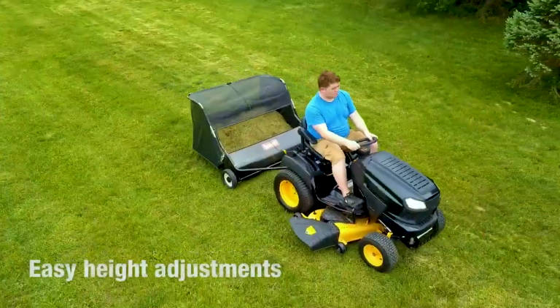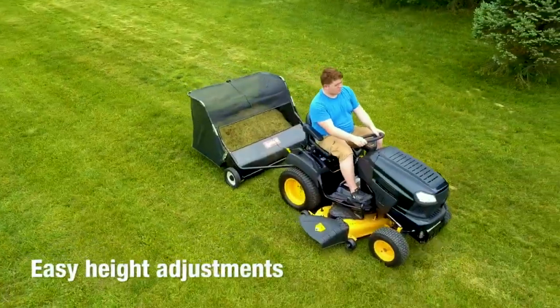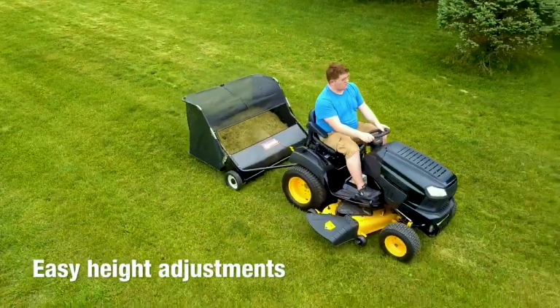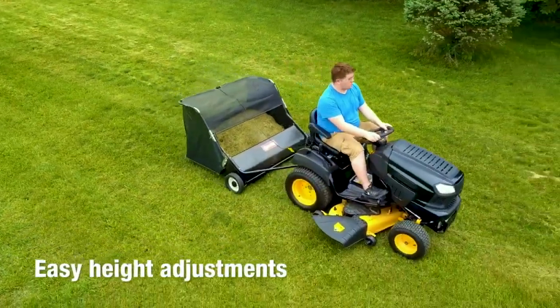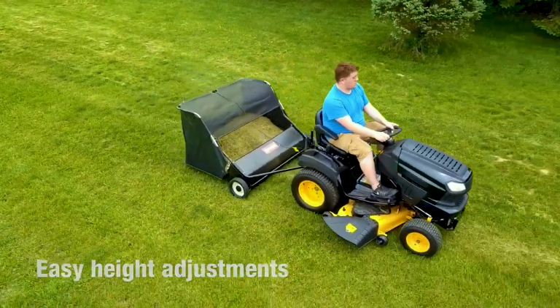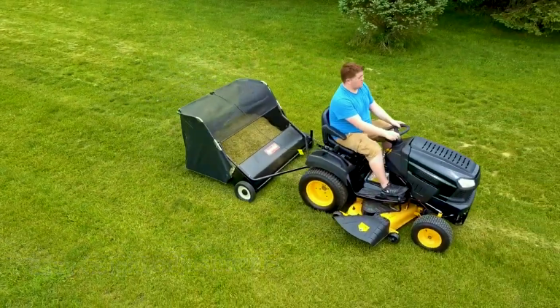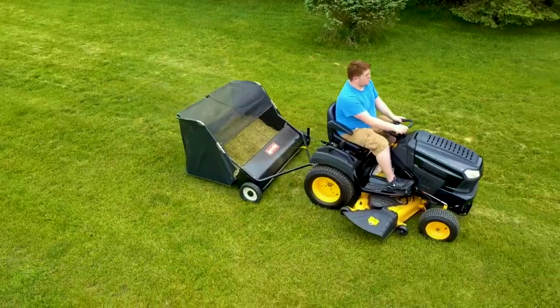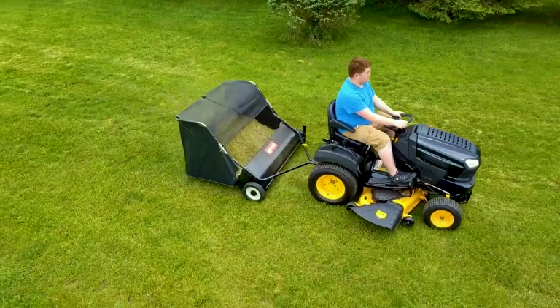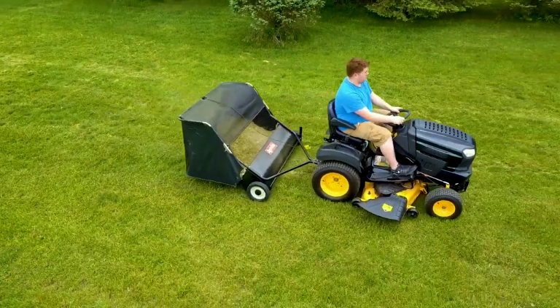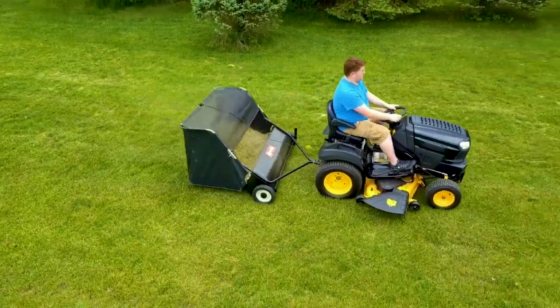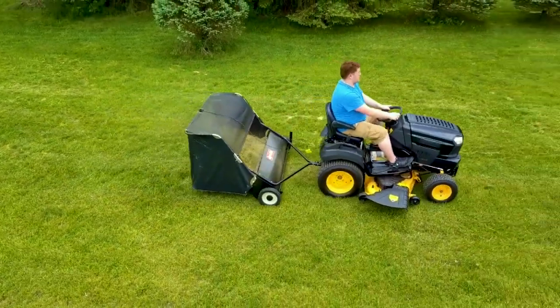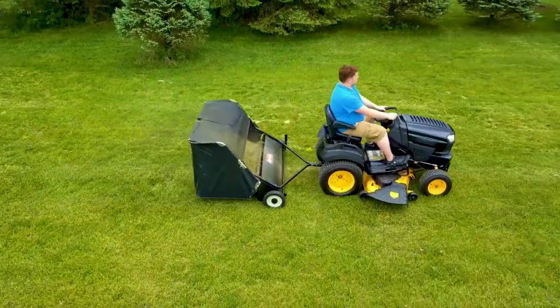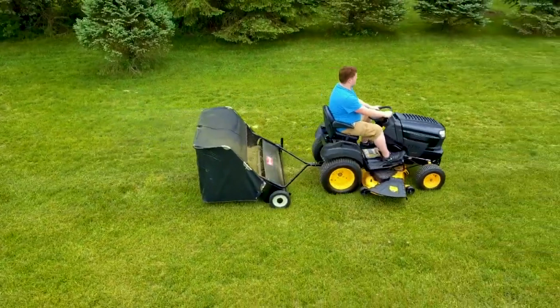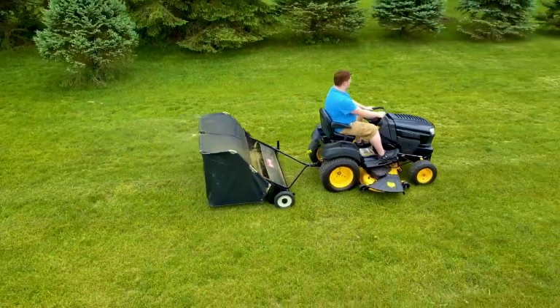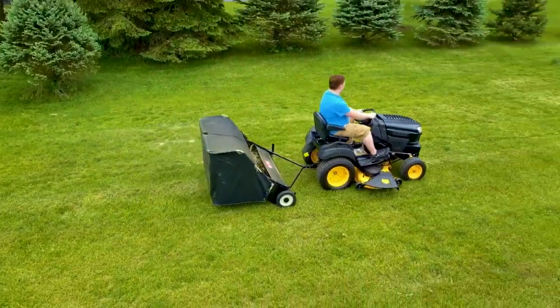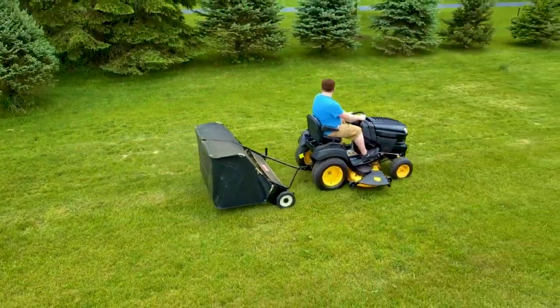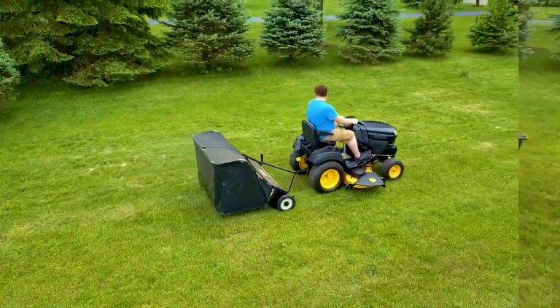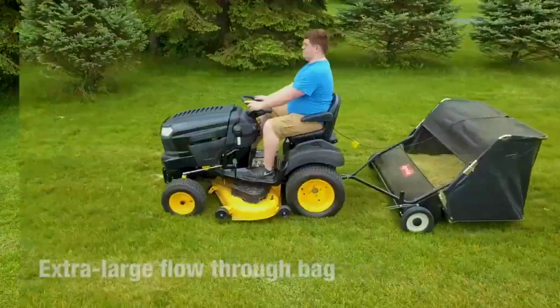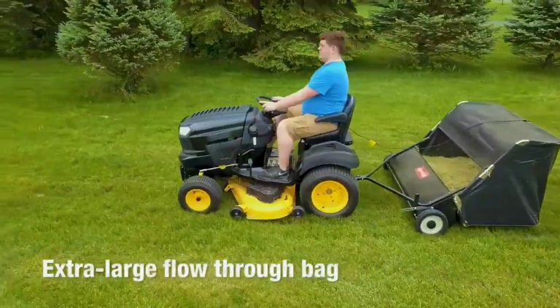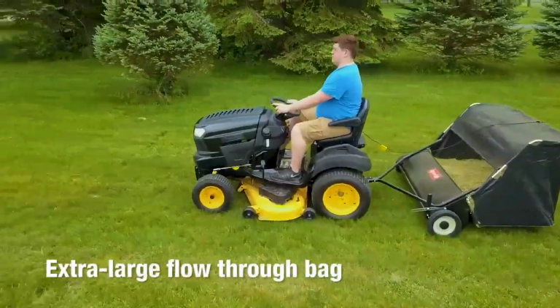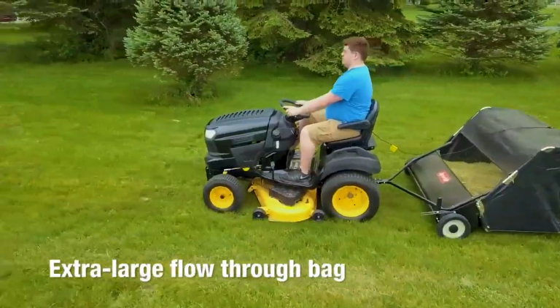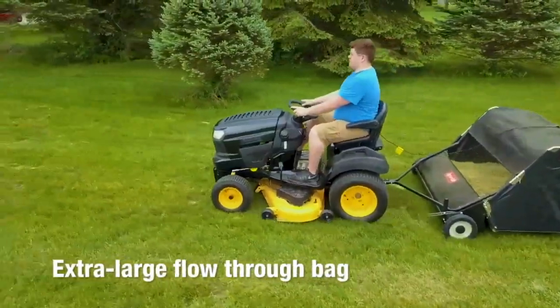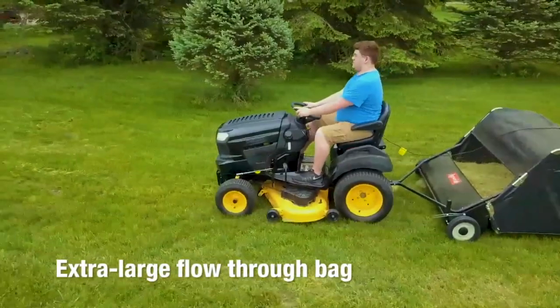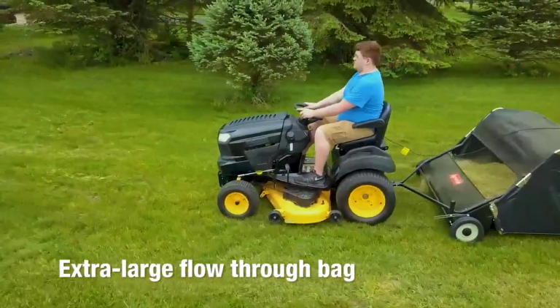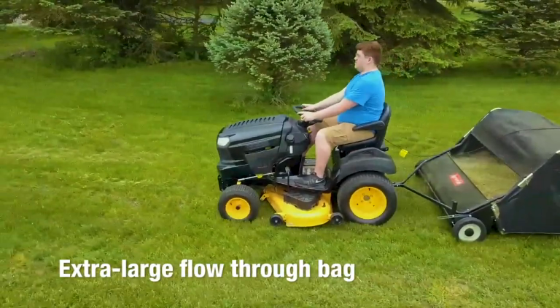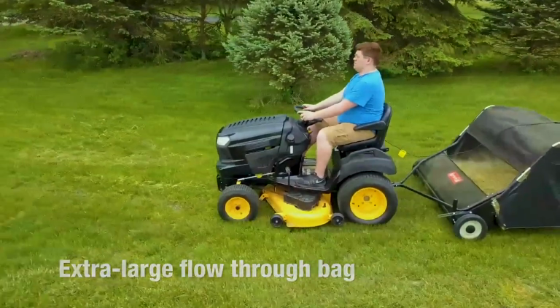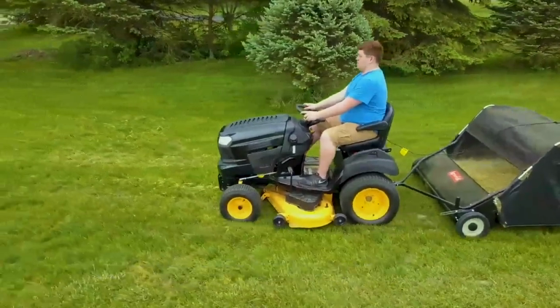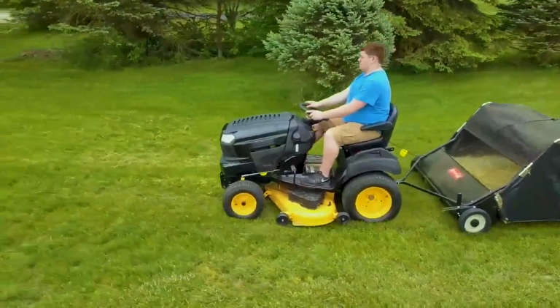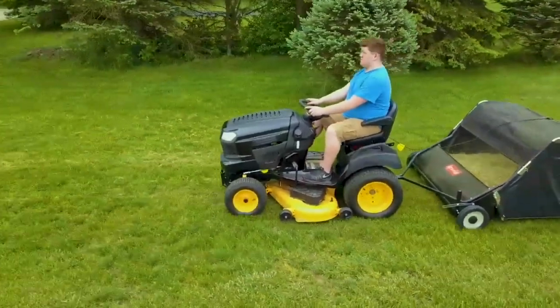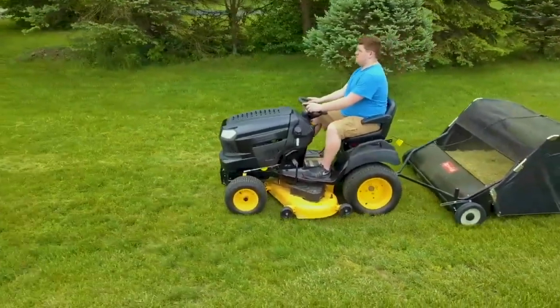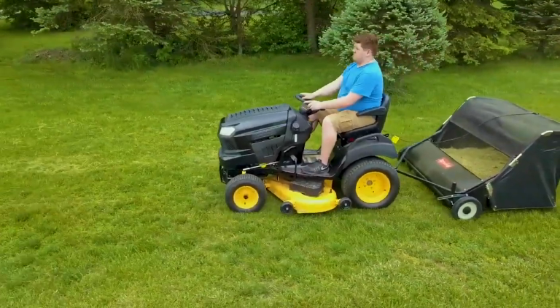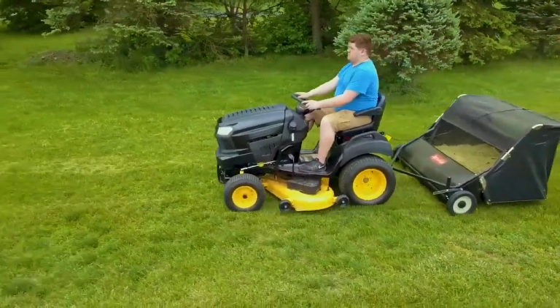Easy height adjustment and strong brushes make cleaning up your lawn far easier than raking. With an extra large flow-through bag, you'll have plenty of space to fill.